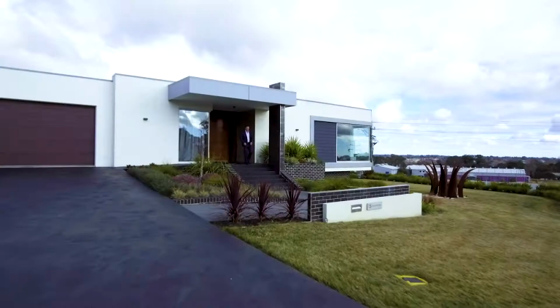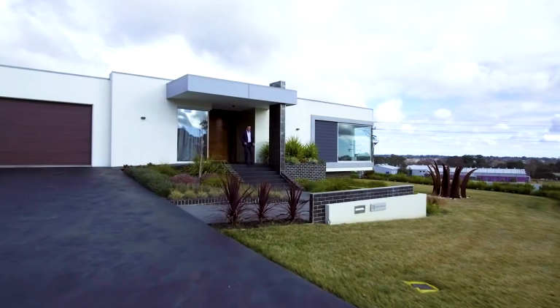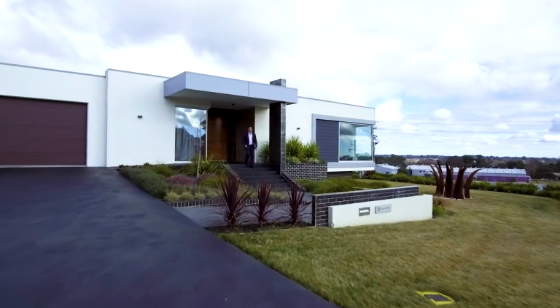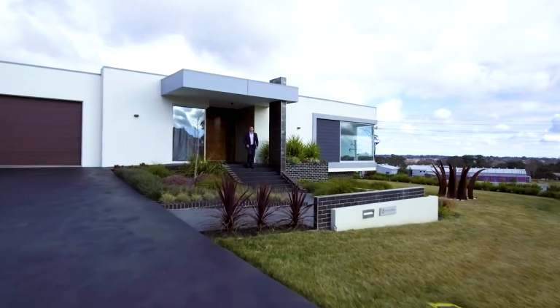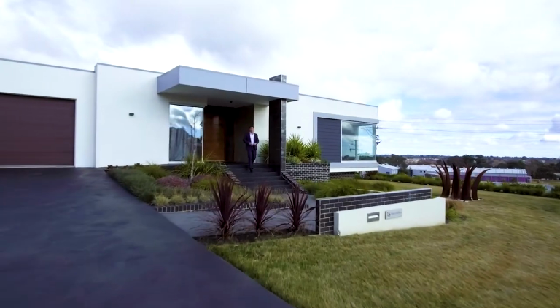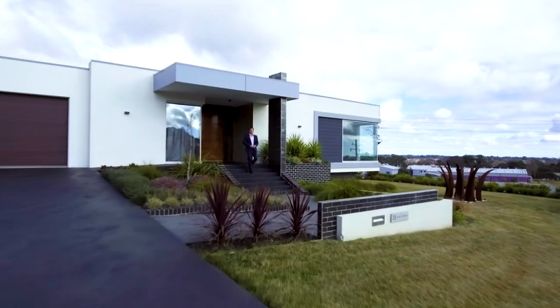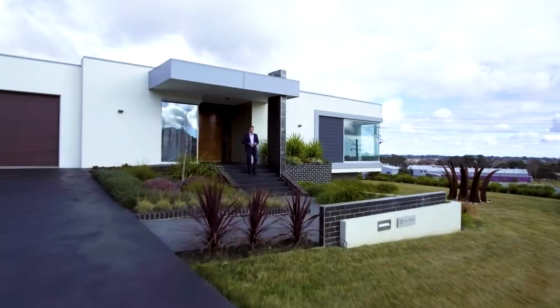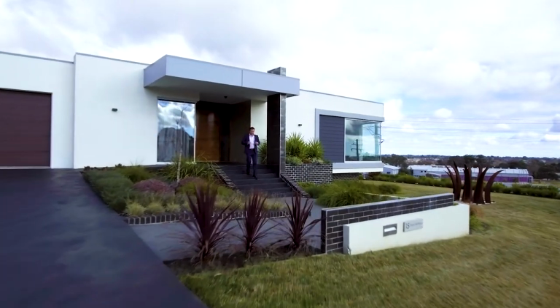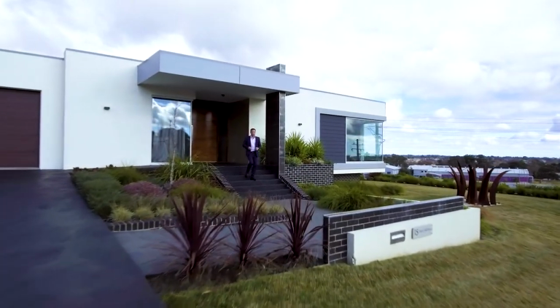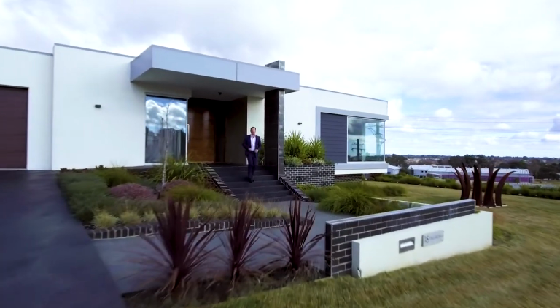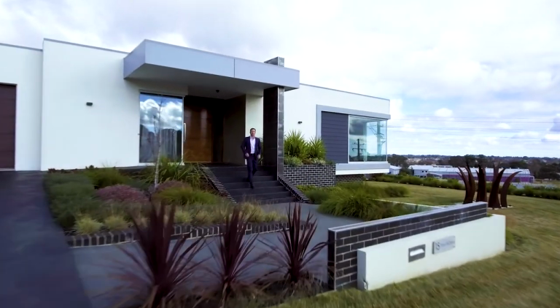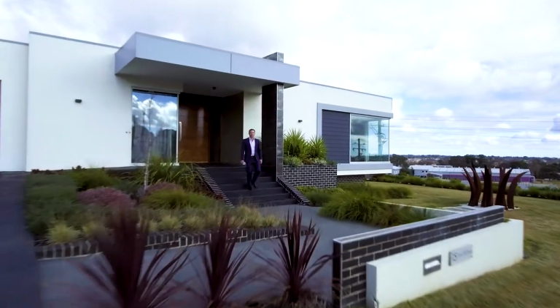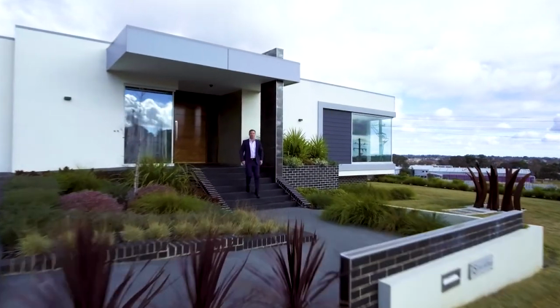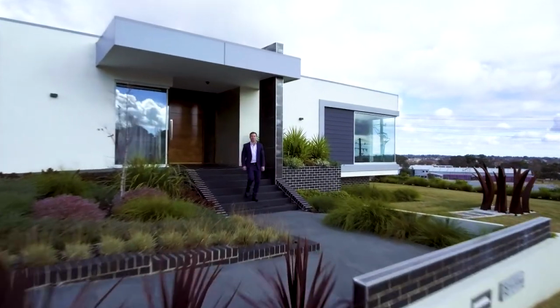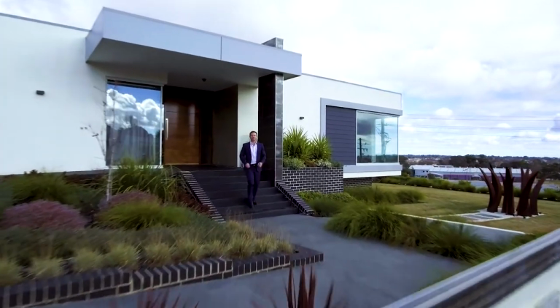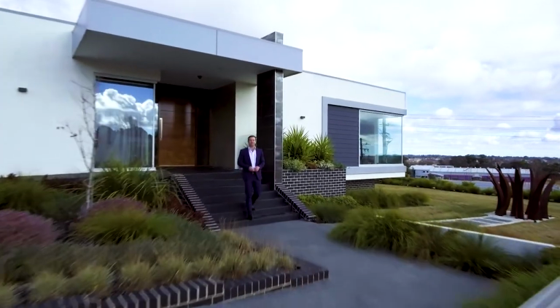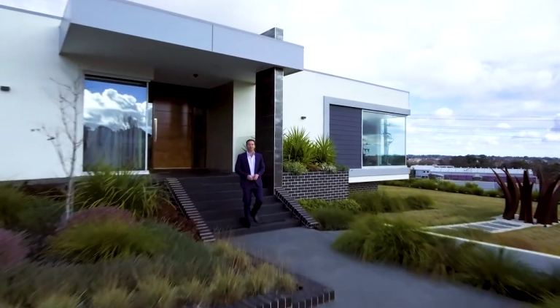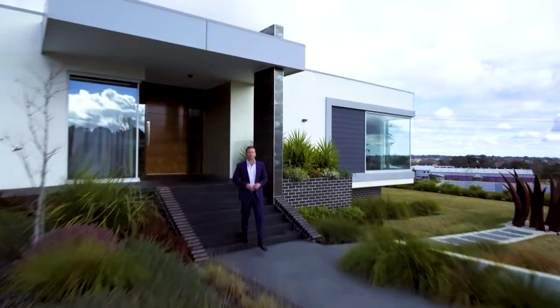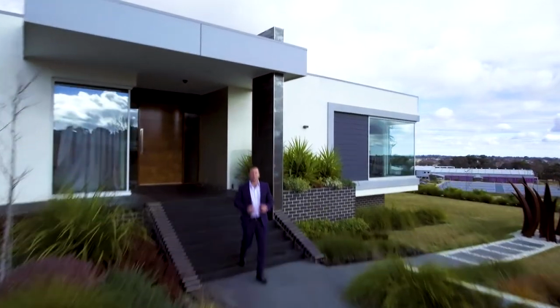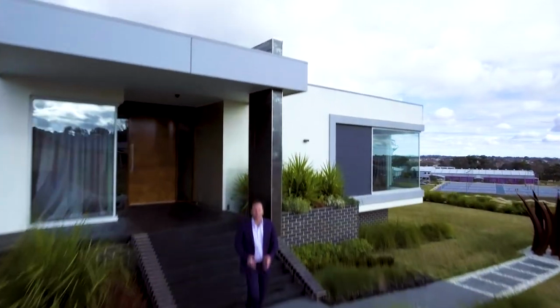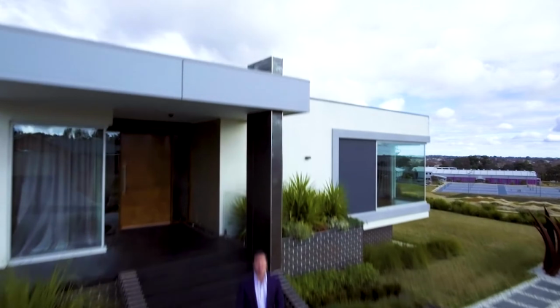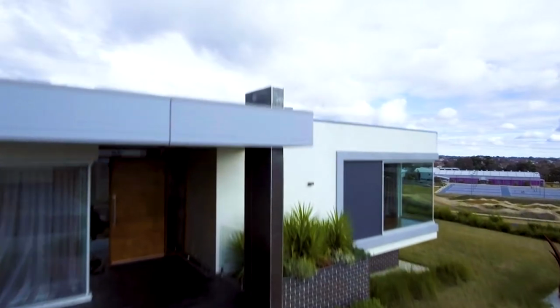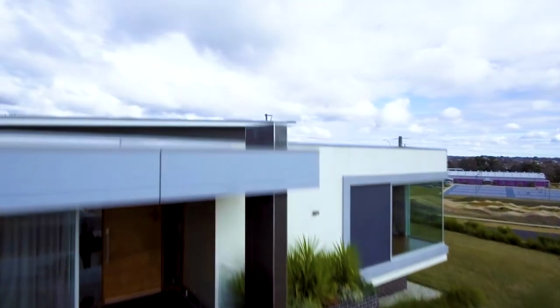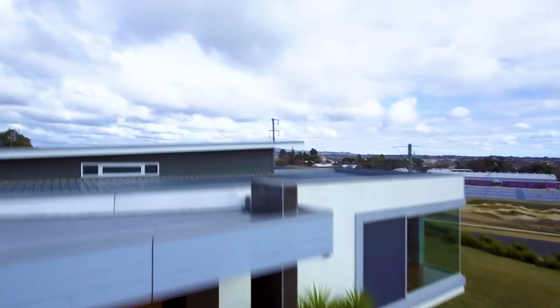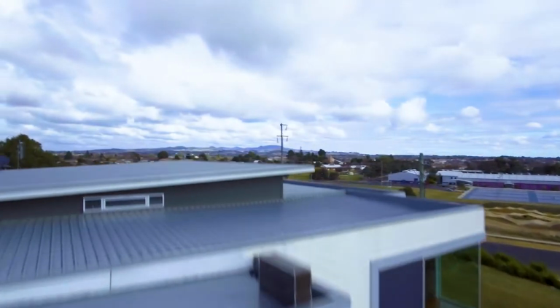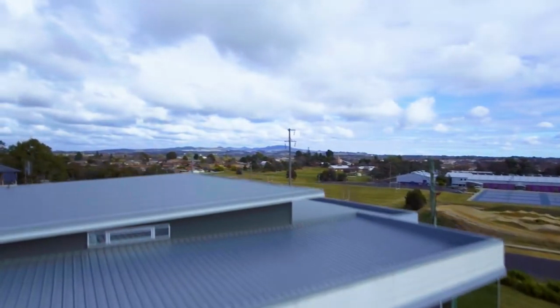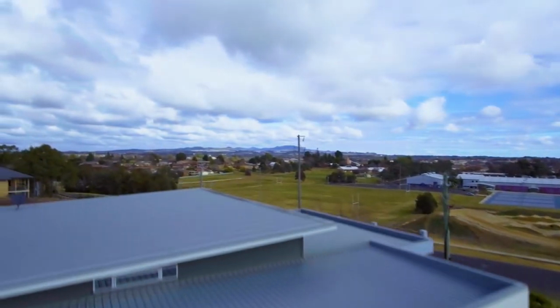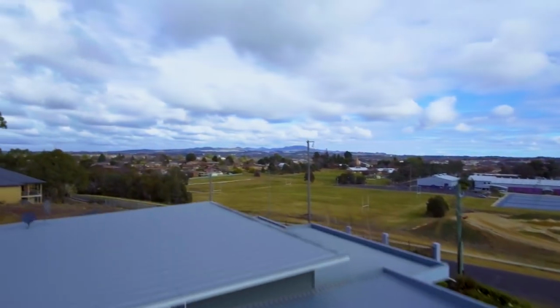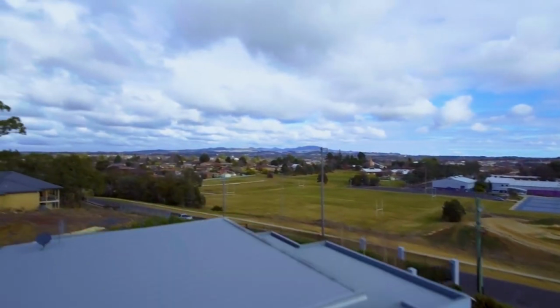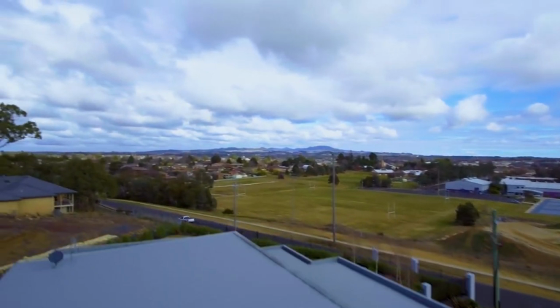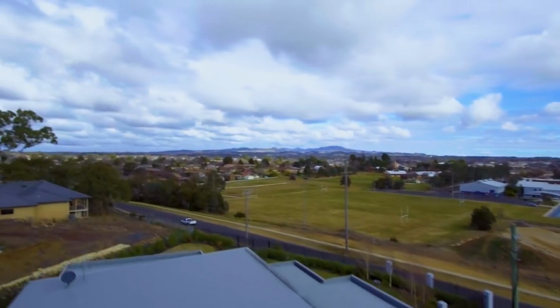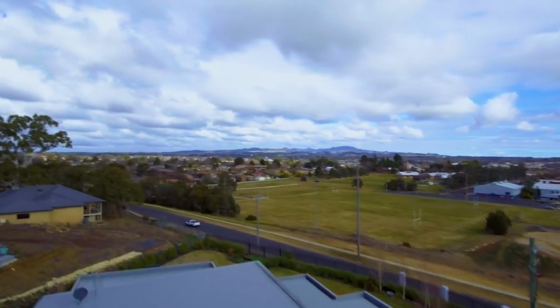What the owners love most is the picturesque panoramic views of this beautiful city of Orange, that can be captured from so many different areas of this amazing home.